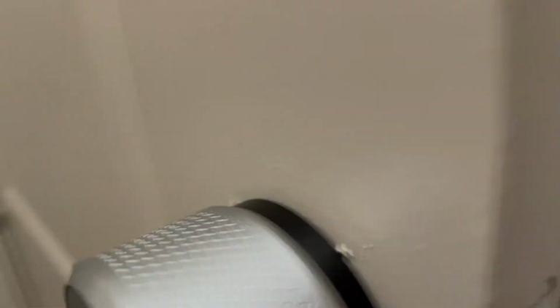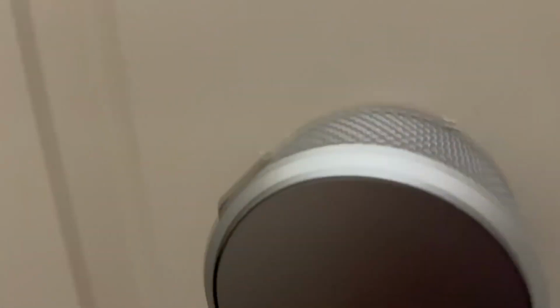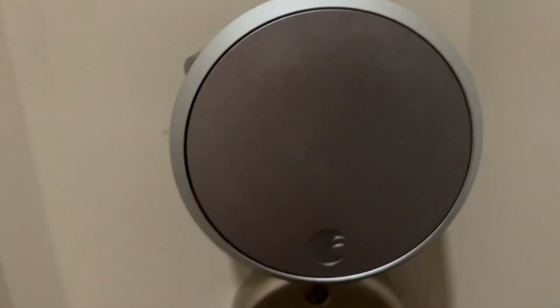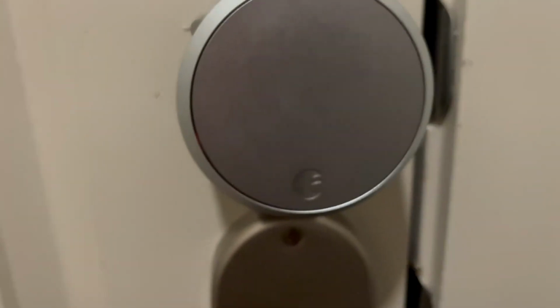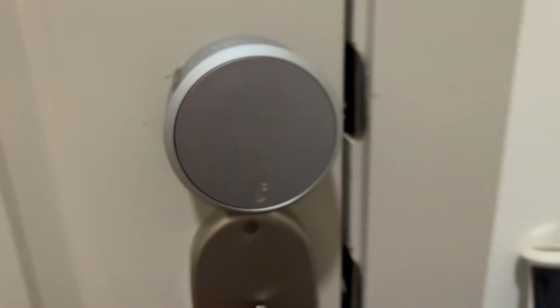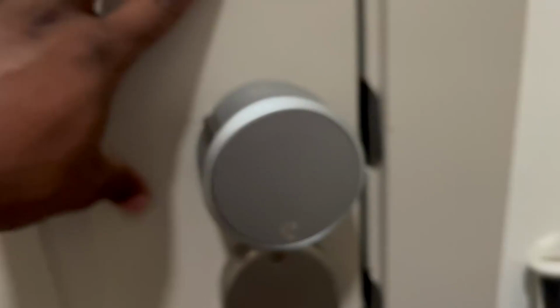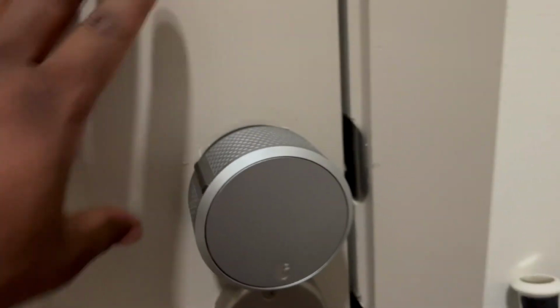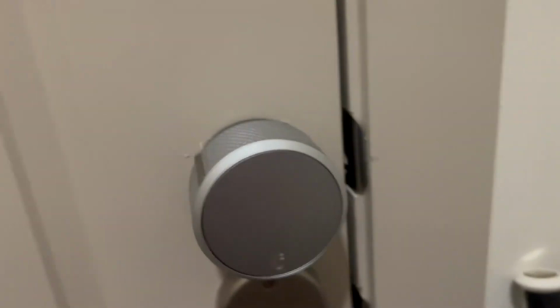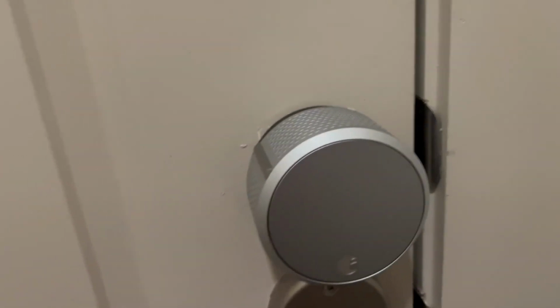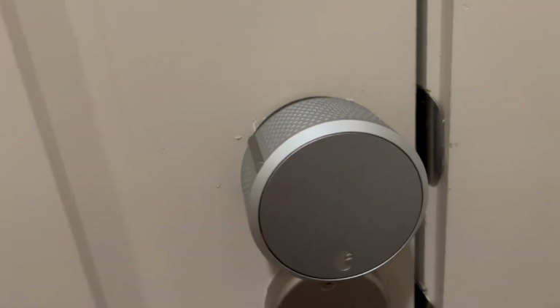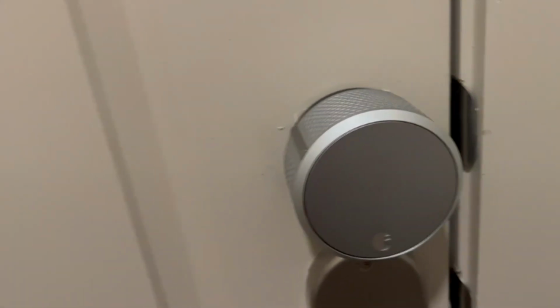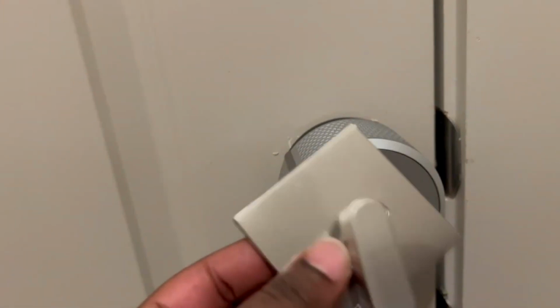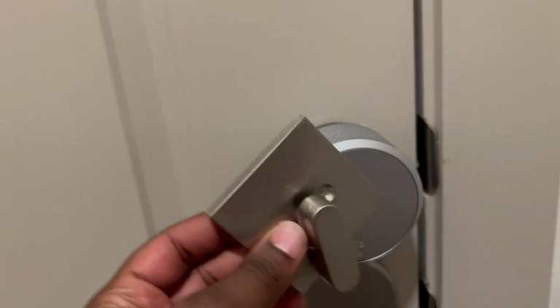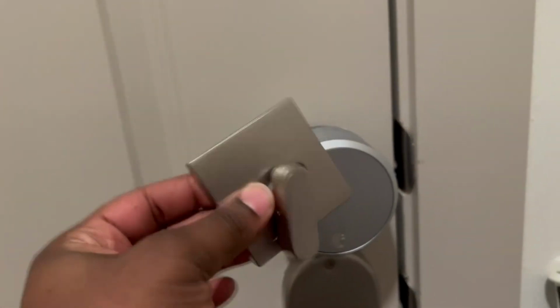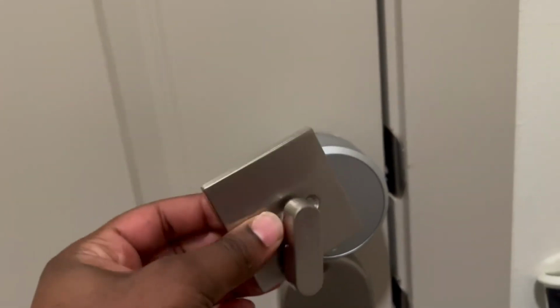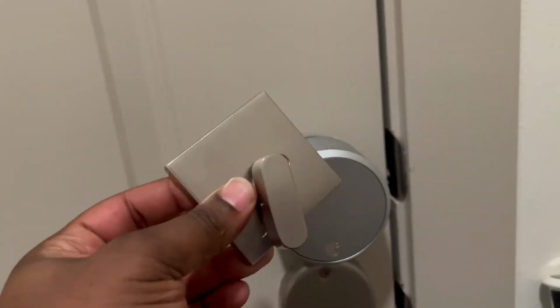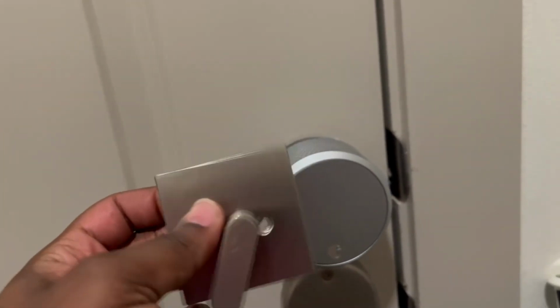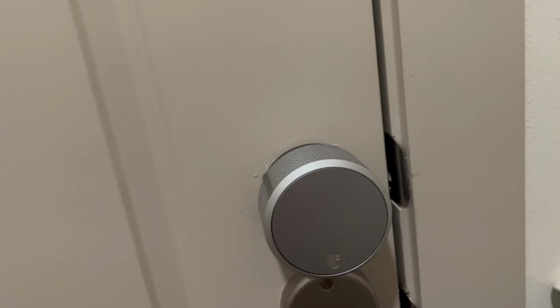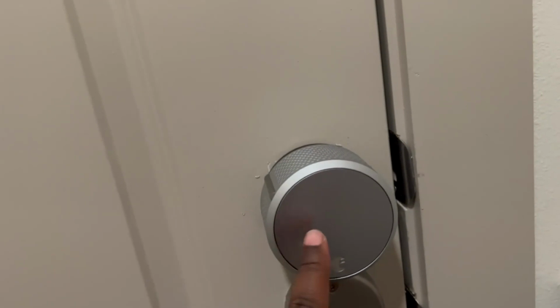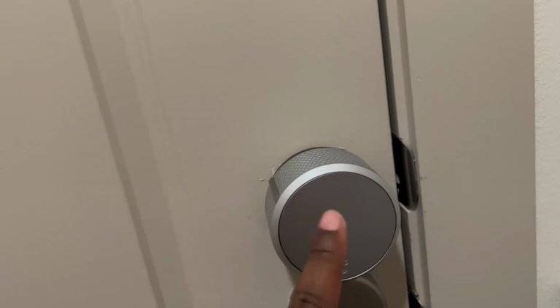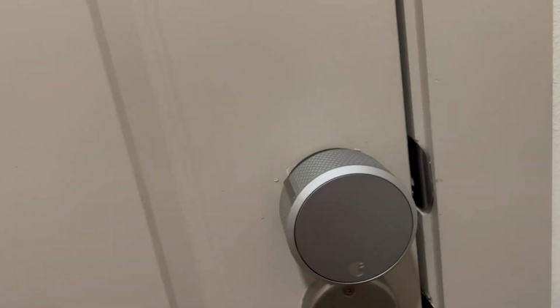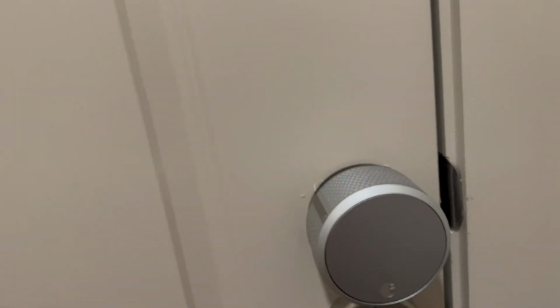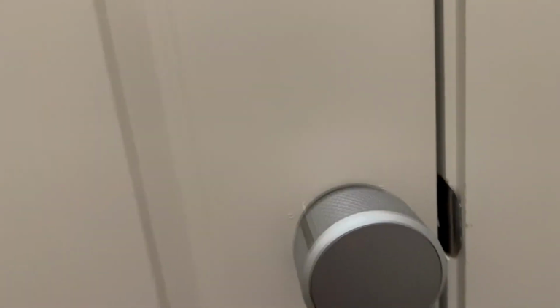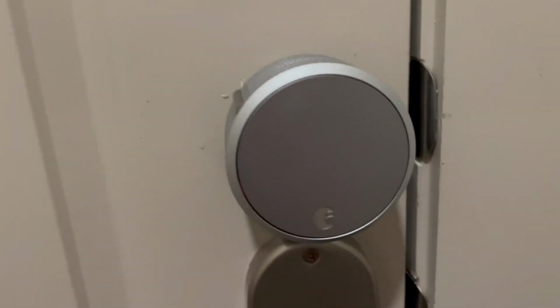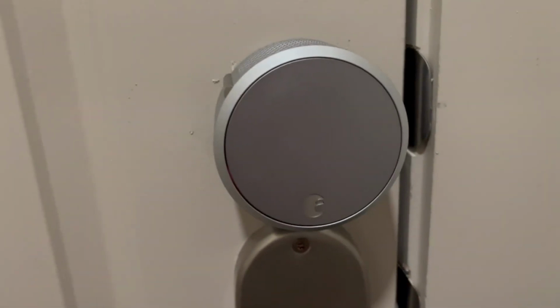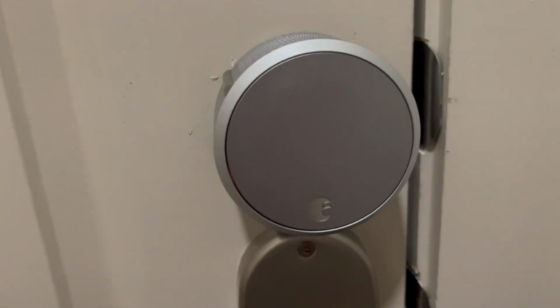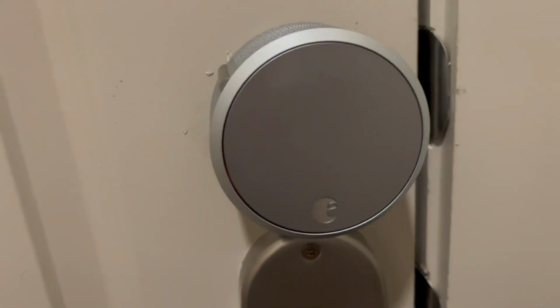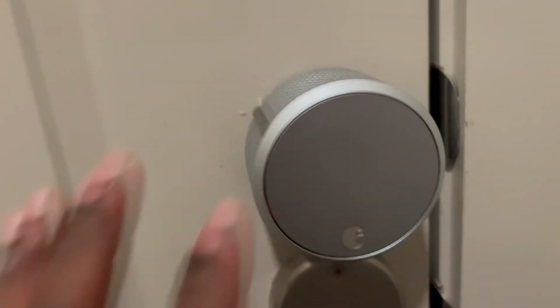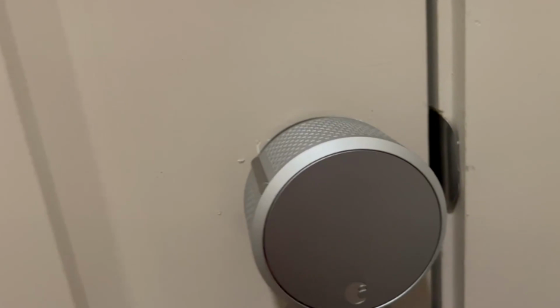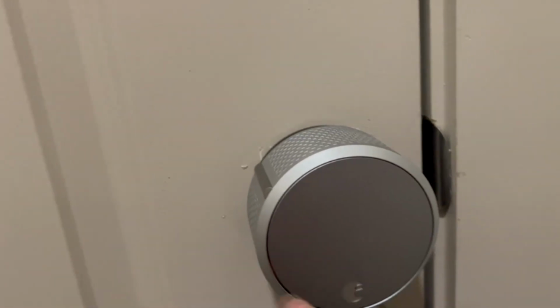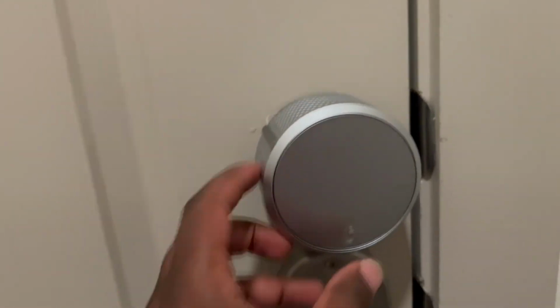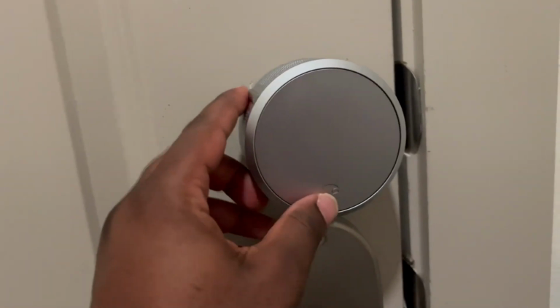We're using ours in our apartment. To install it, it's super simple — you just take off the original piece that goes on there, and then this one just slides right into the little slot. It's extremely easy.